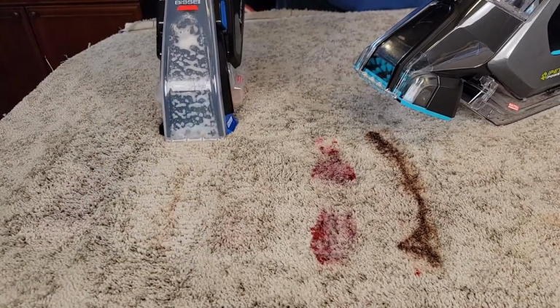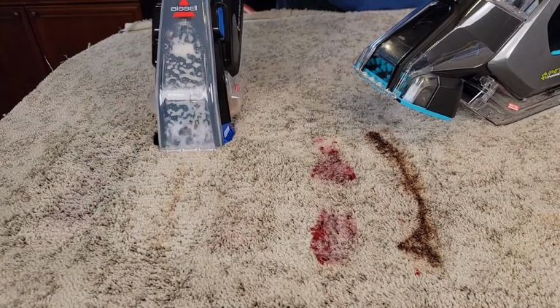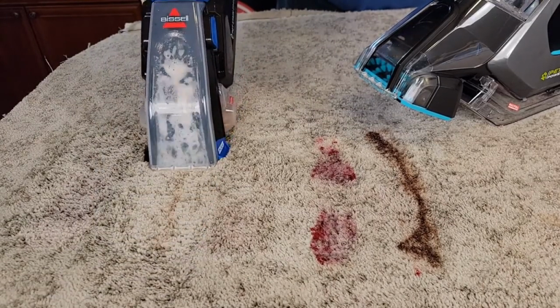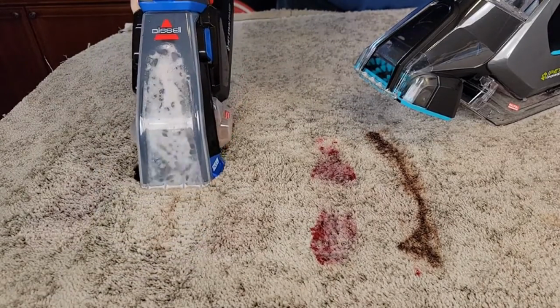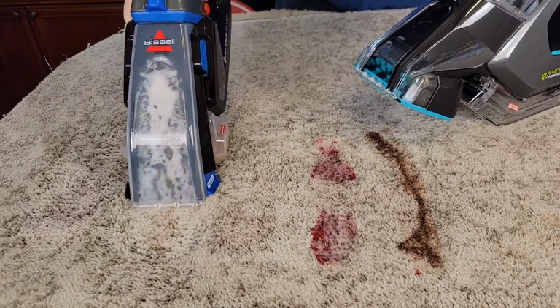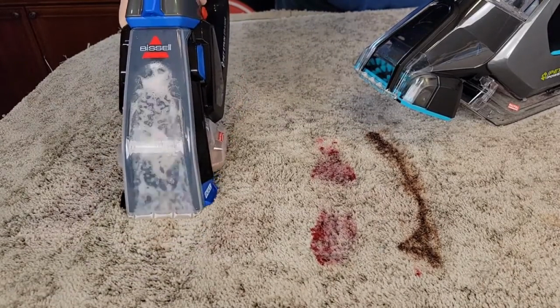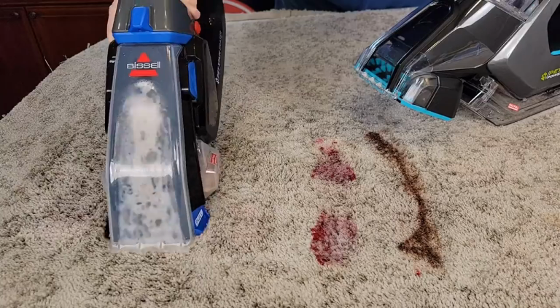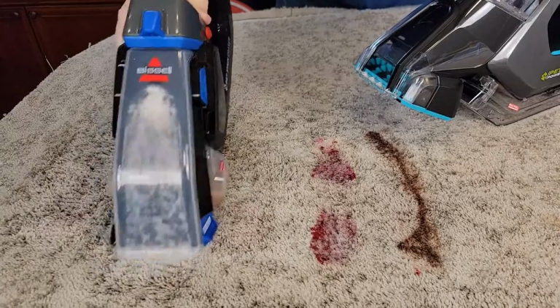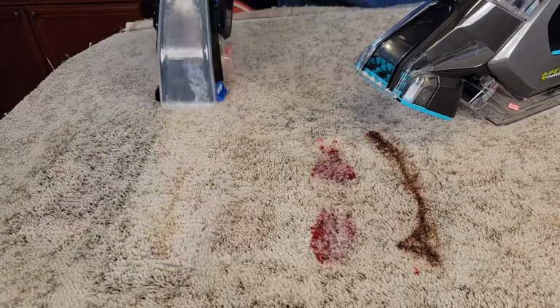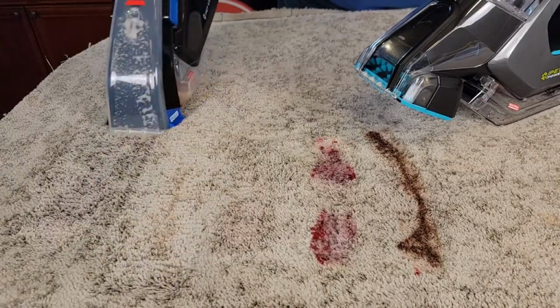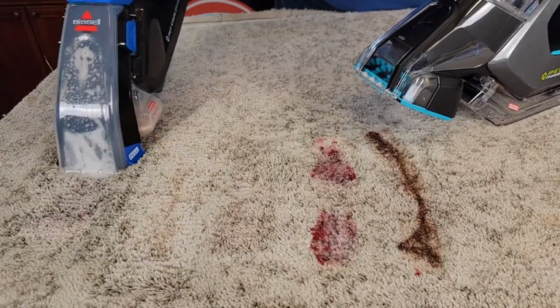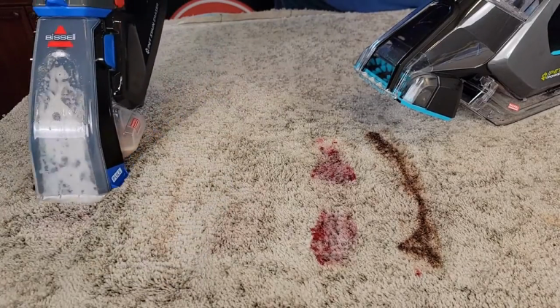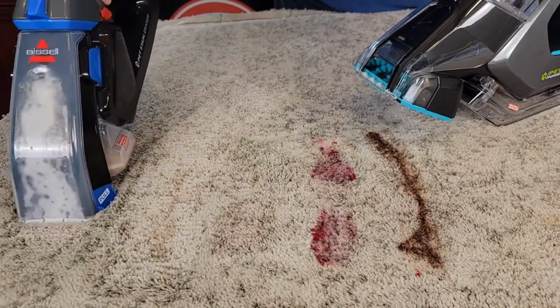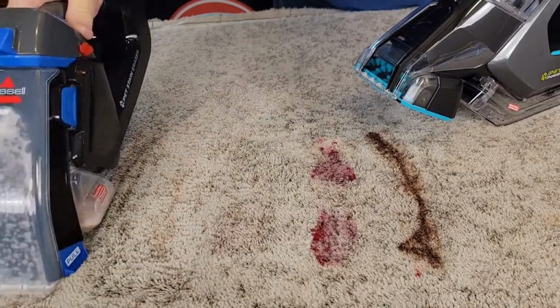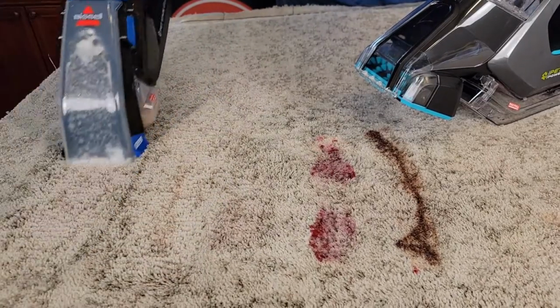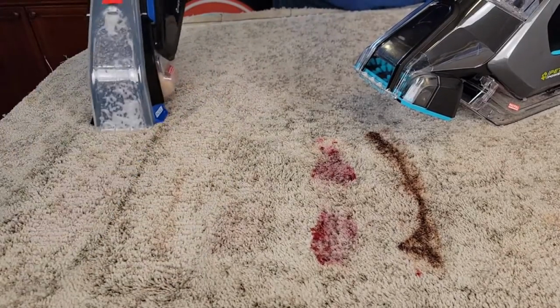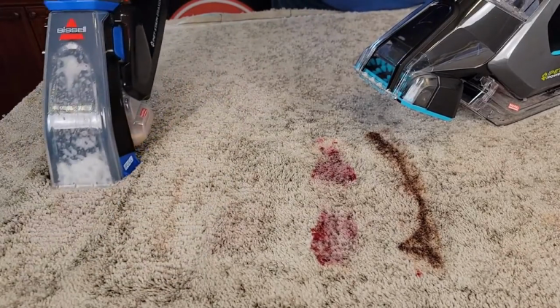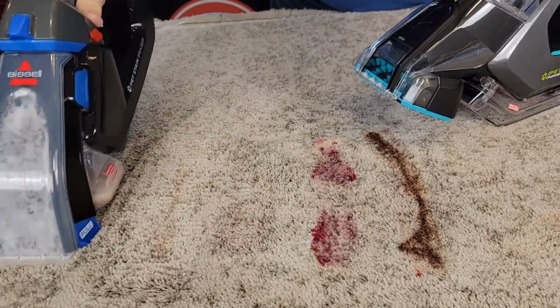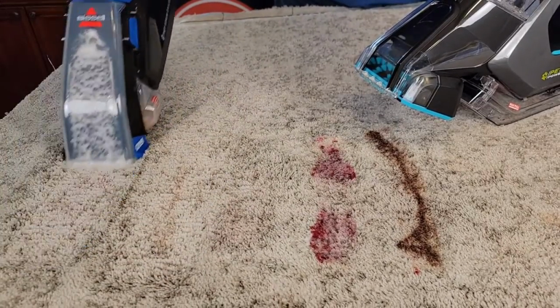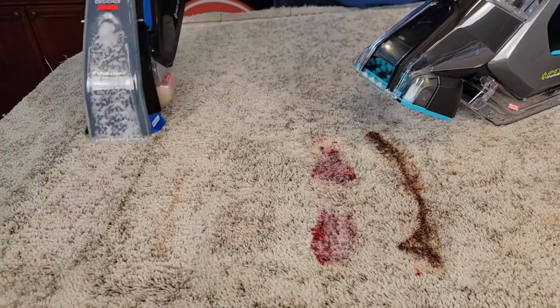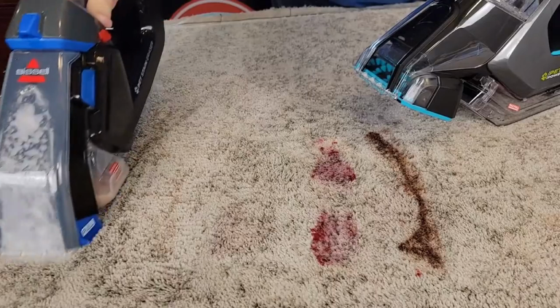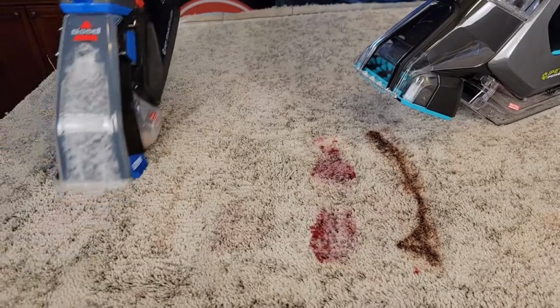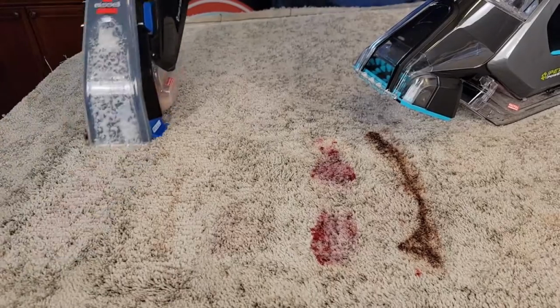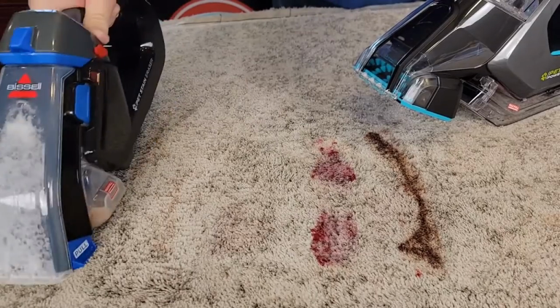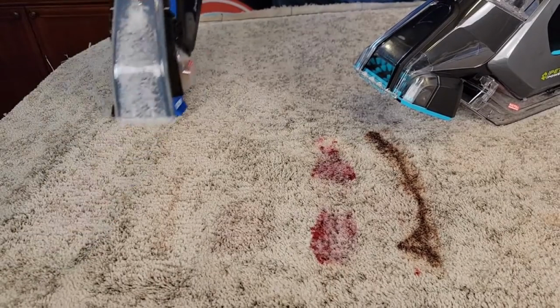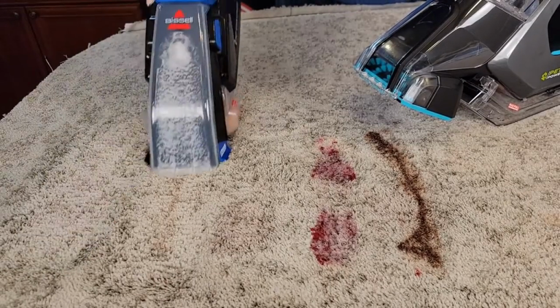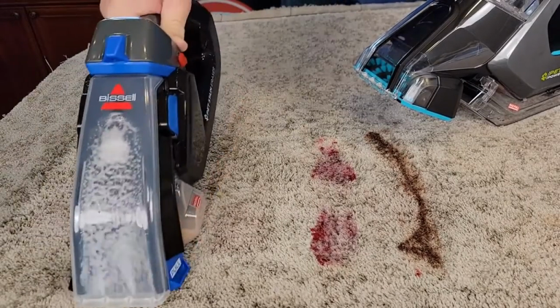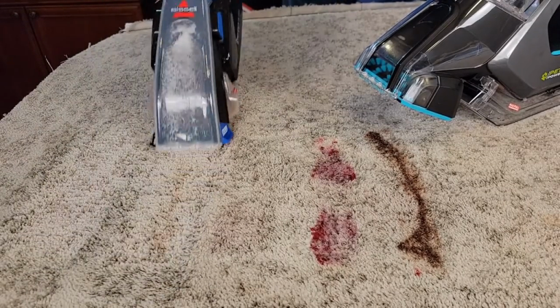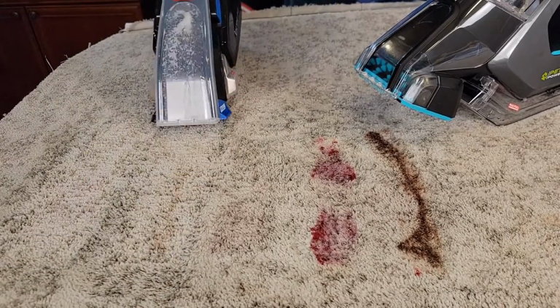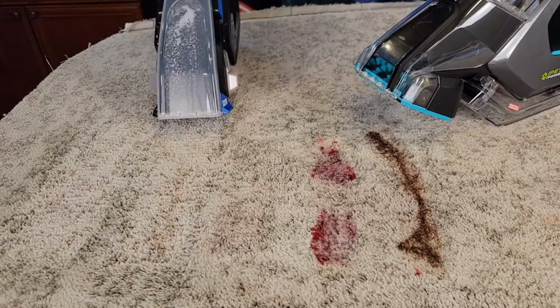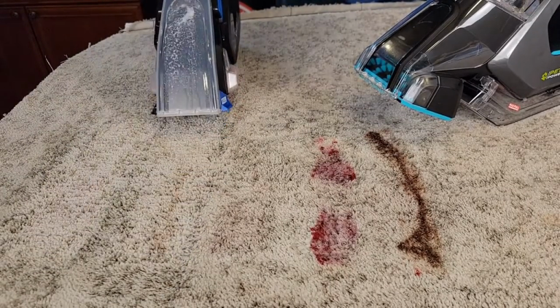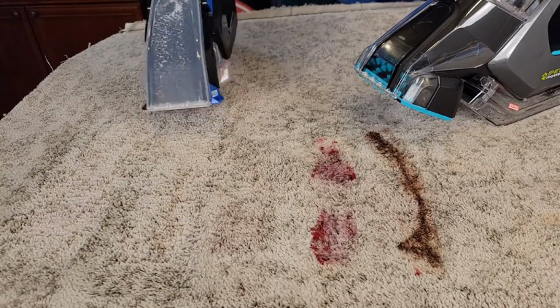Now let's go real slow and try to get as much of the liquid out as we can. Okay, I'm going to turn that one off.